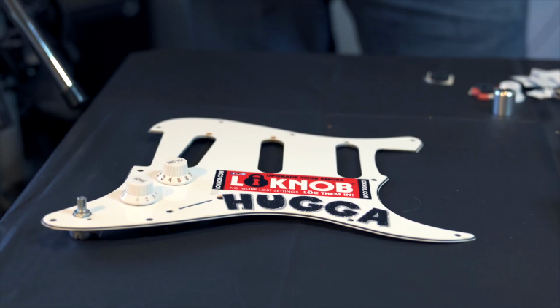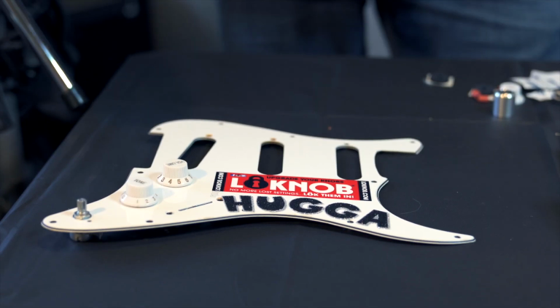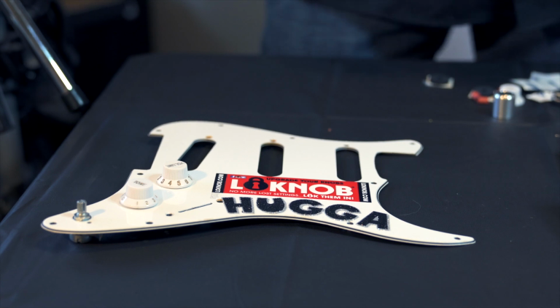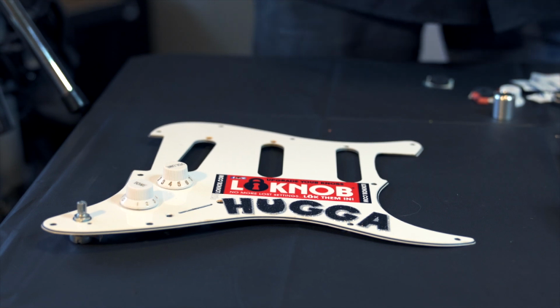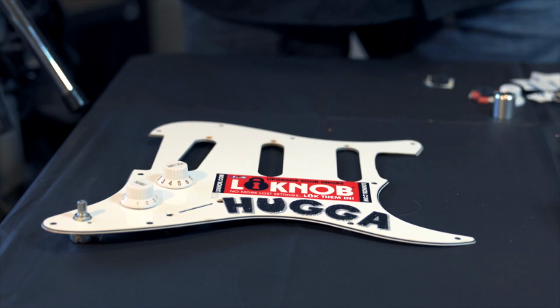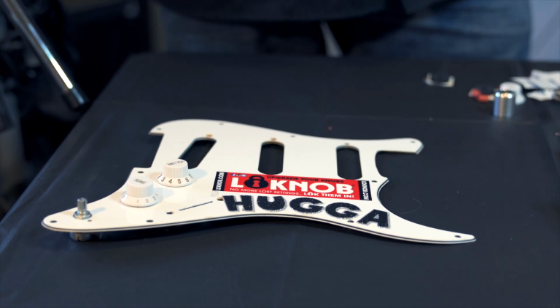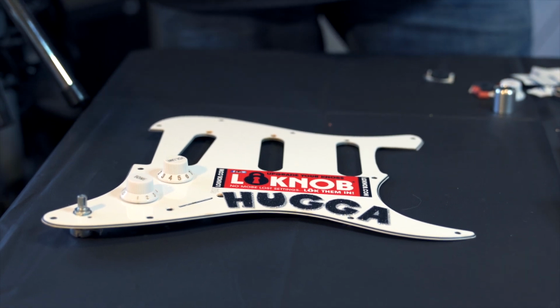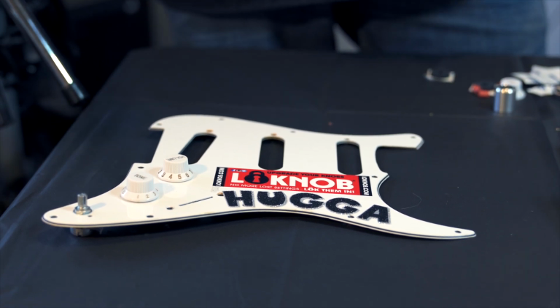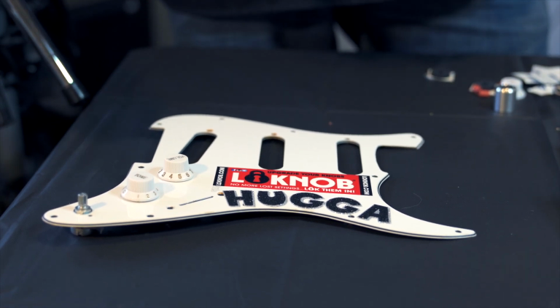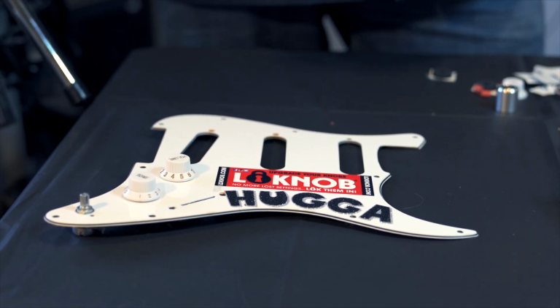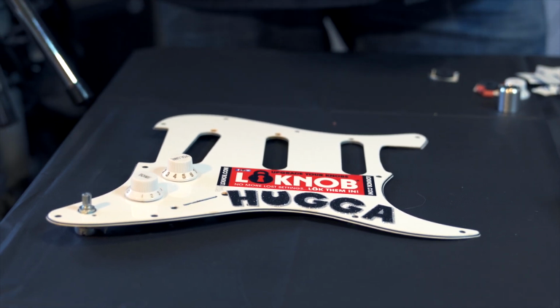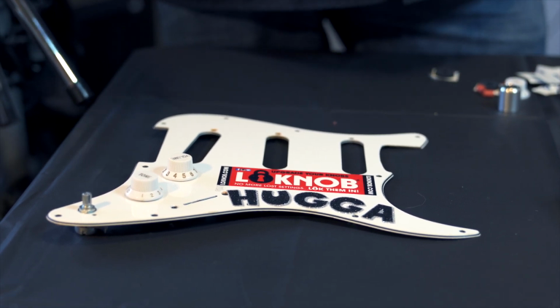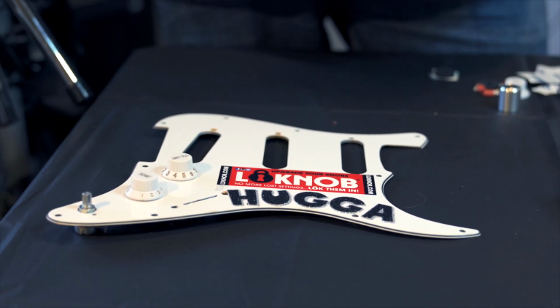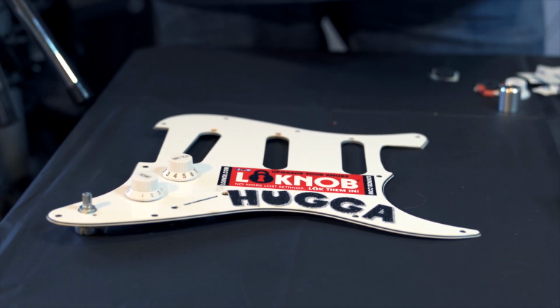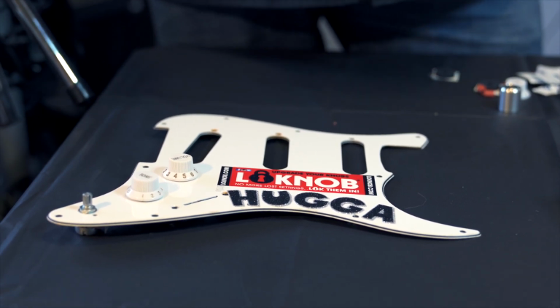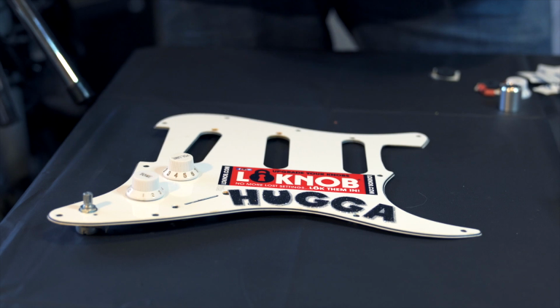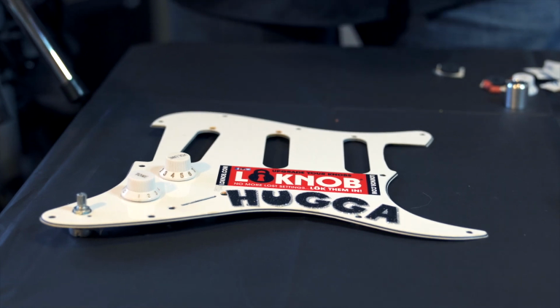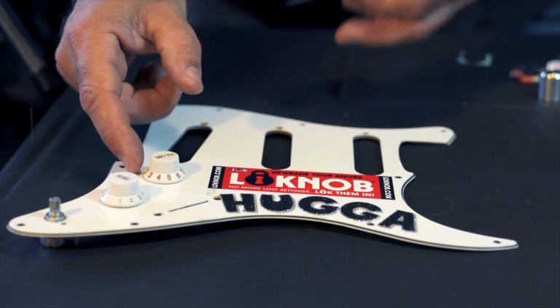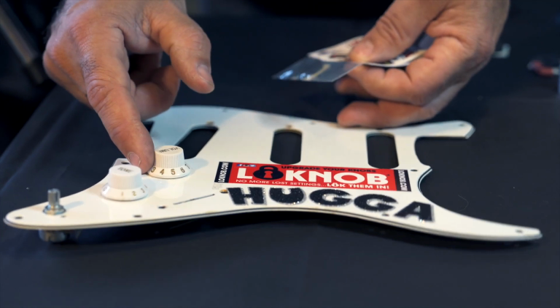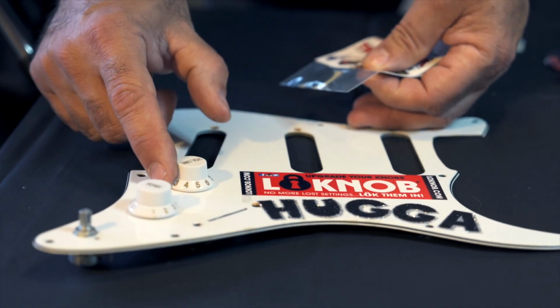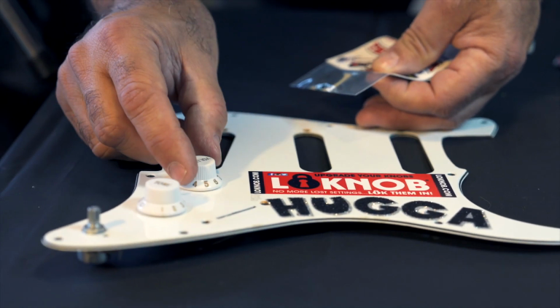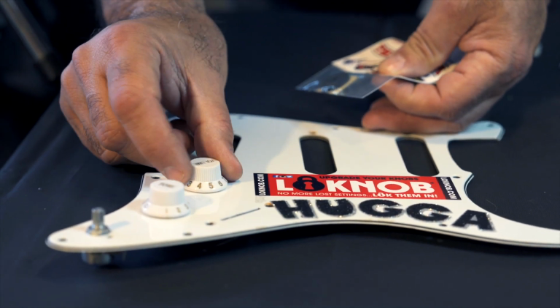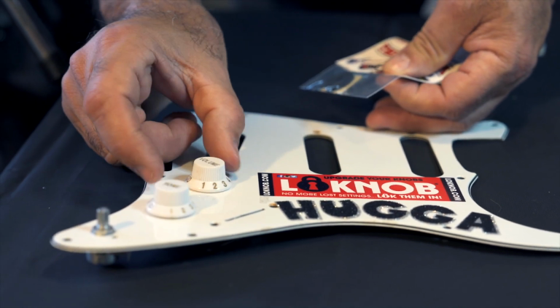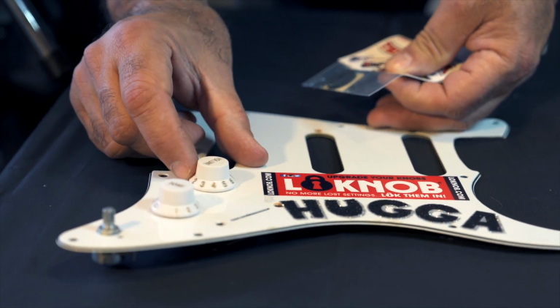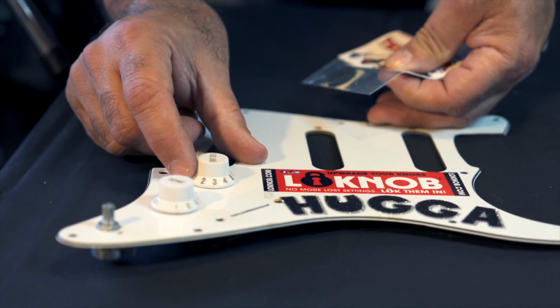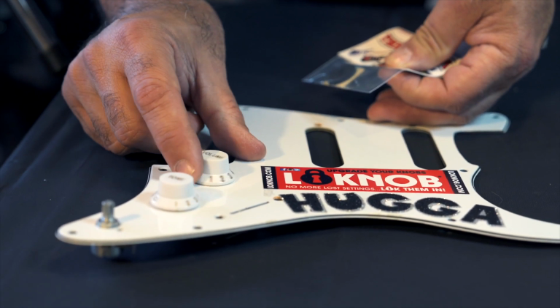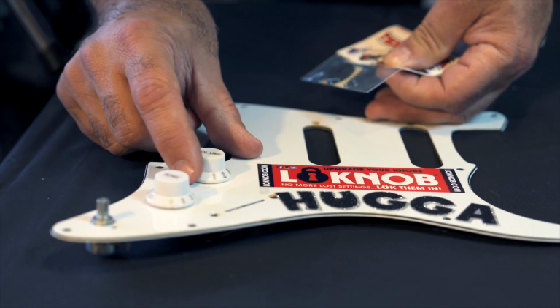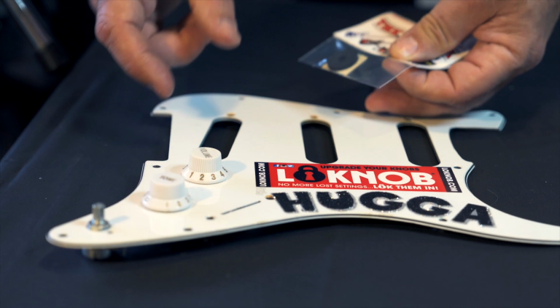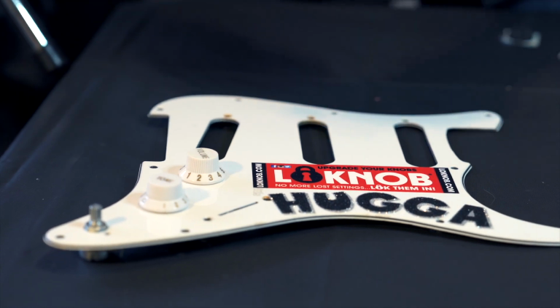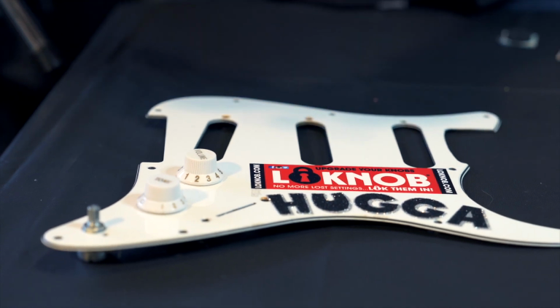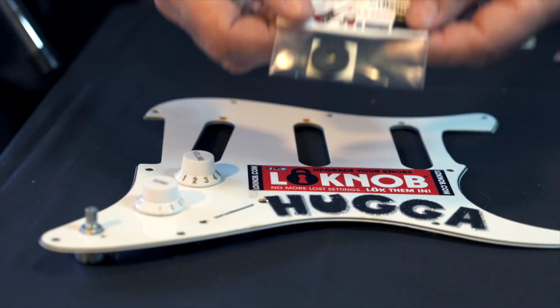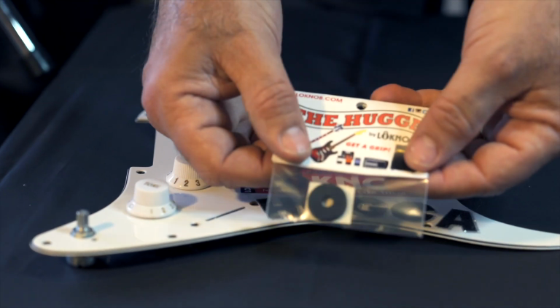Let me talk to you about another one of our great little products. This one's called the Hugger. People kept asking me, 'Tony, on my Strats I keep losing my settings — the knobs are so easy to move, I just touch them and they fly all over the place.' So I came up with this — it's called the Hugger.